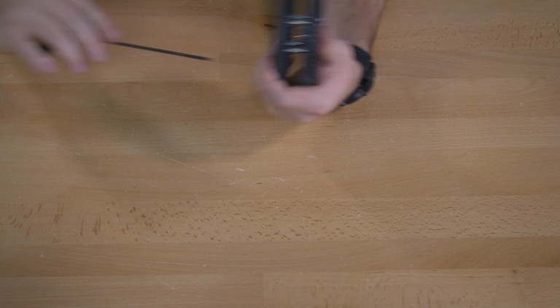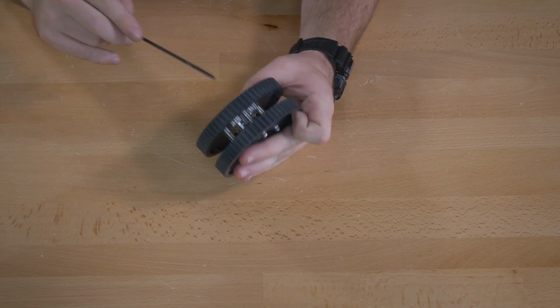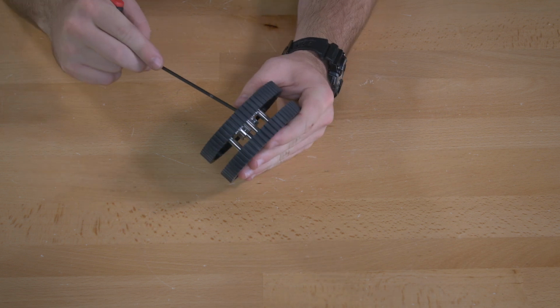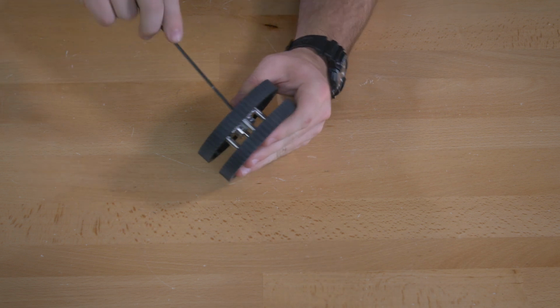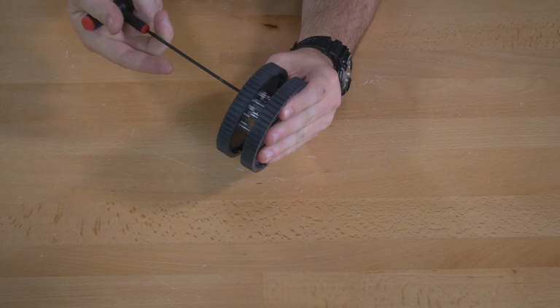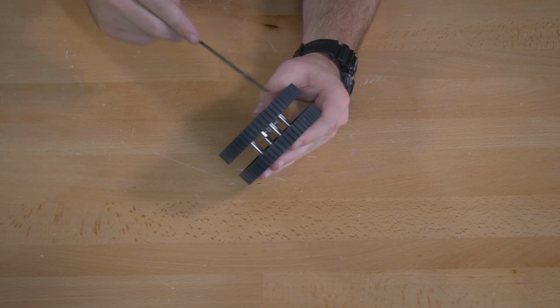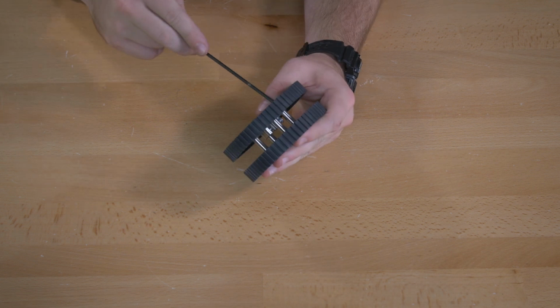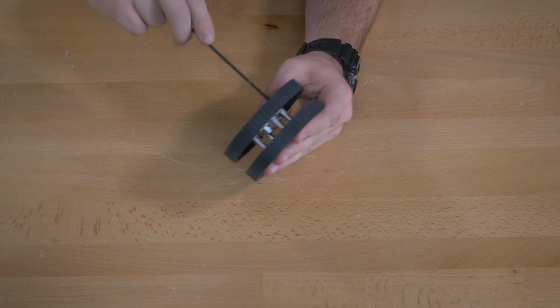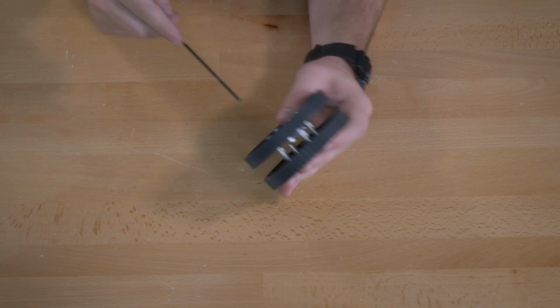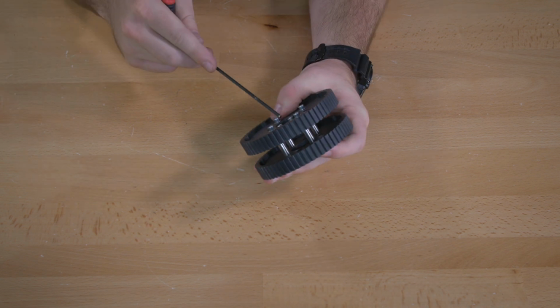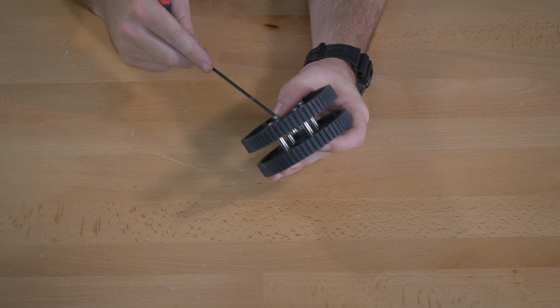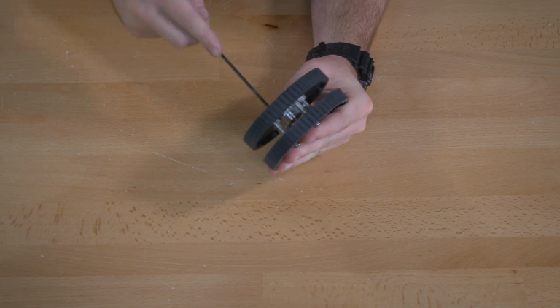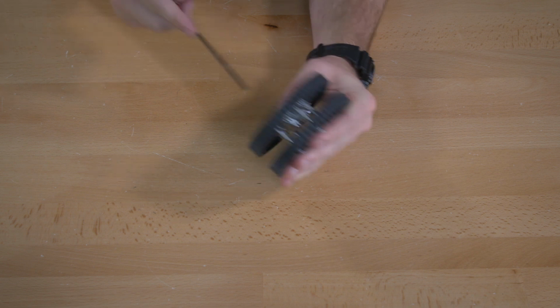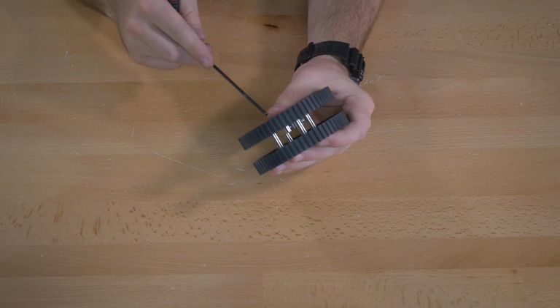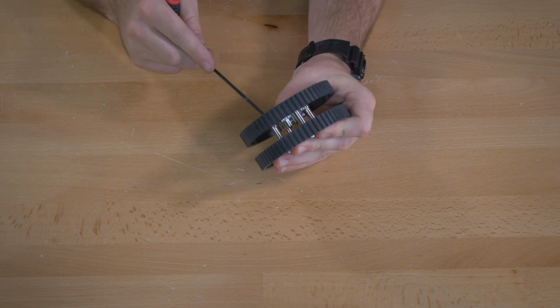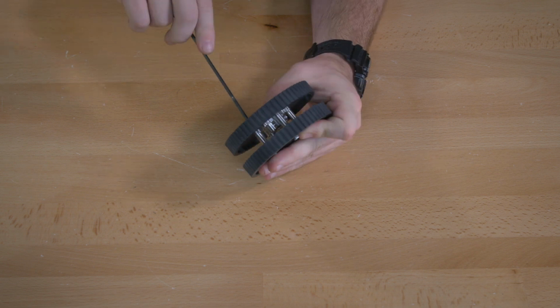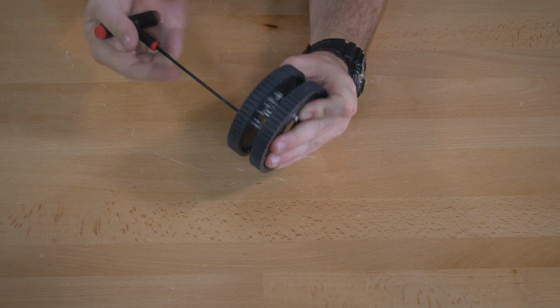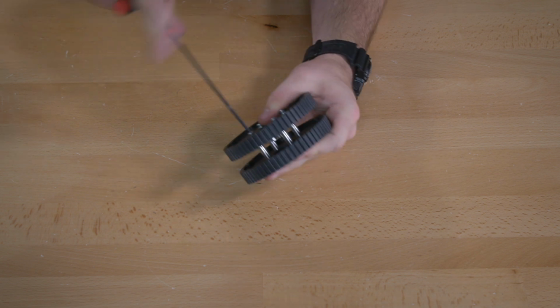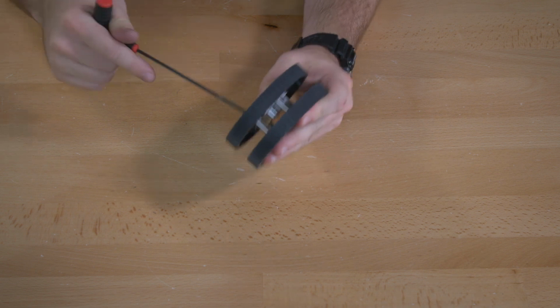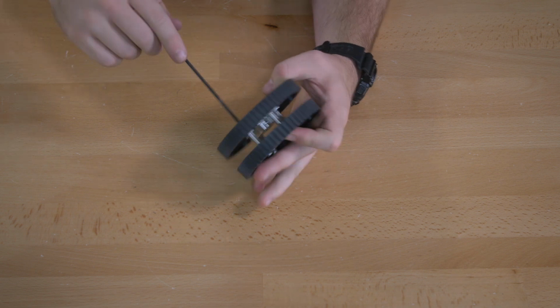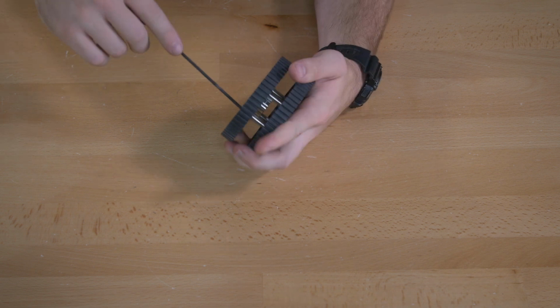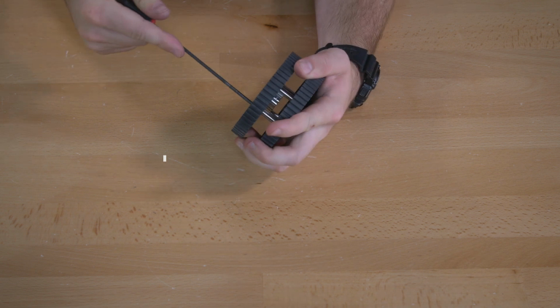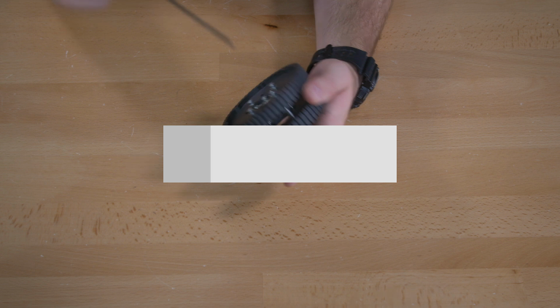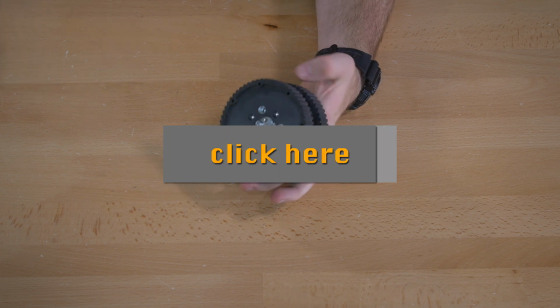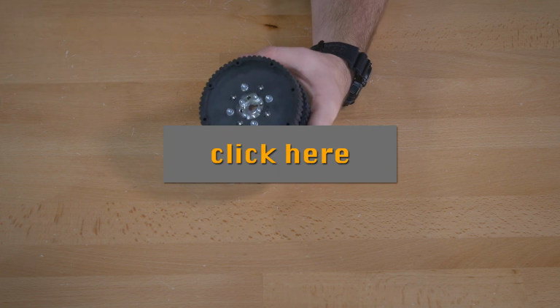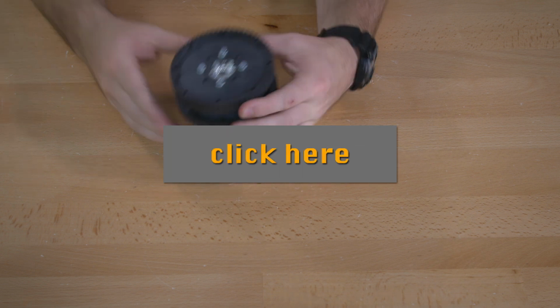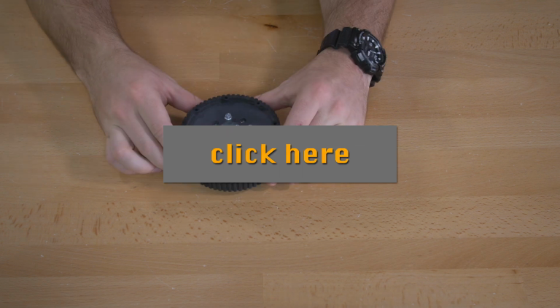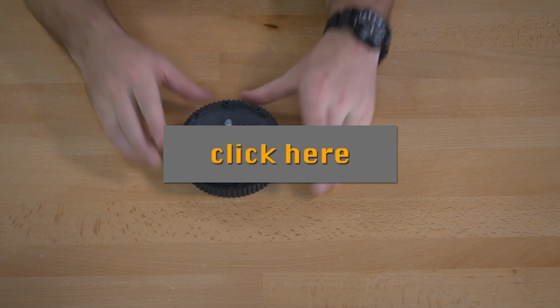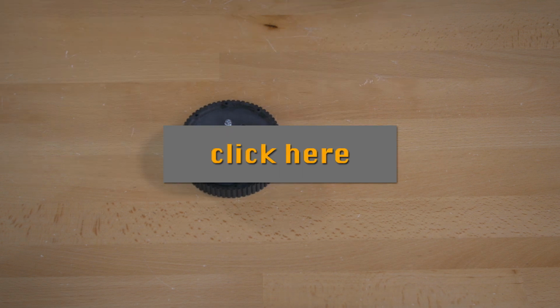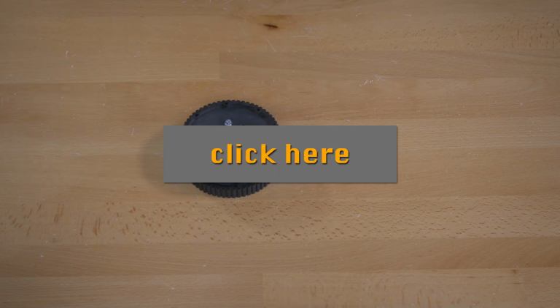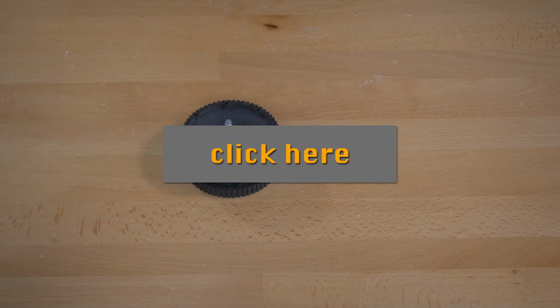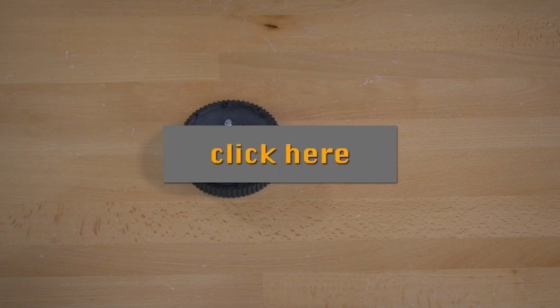Once you have that done, go ahead and tighten up all of the screws. You're going to do this step for six wheels total, so you'll do it five more times. You can click the button on the screen right now to go back to the beginning of this step.